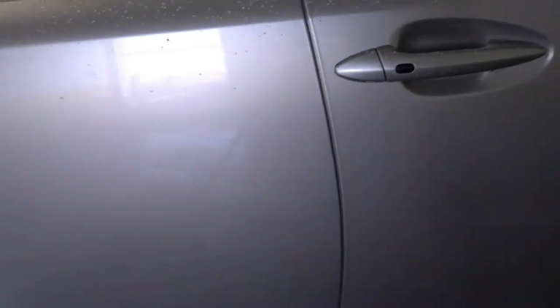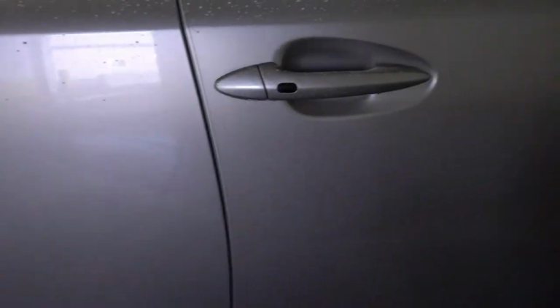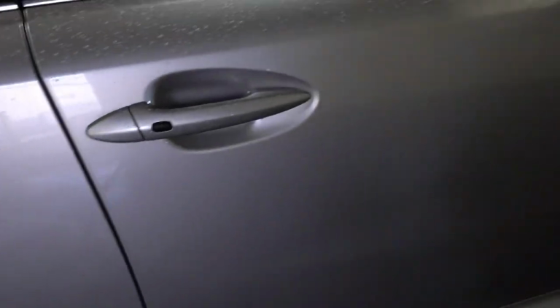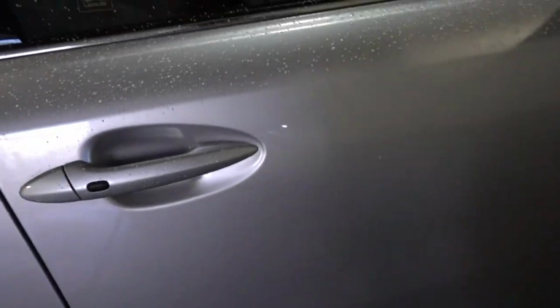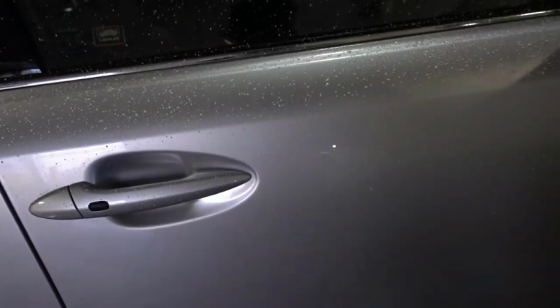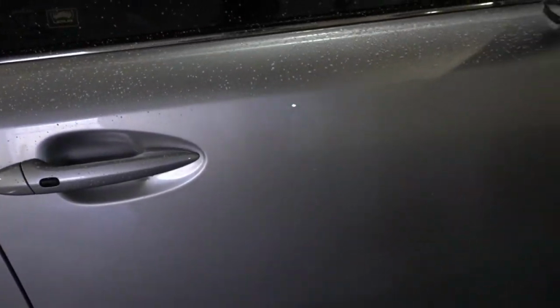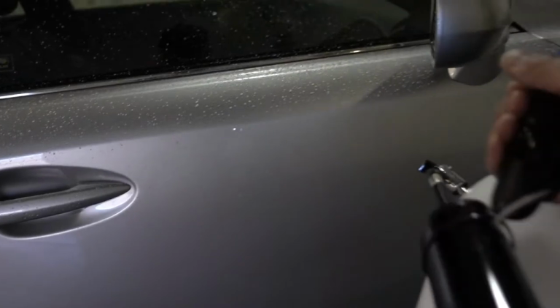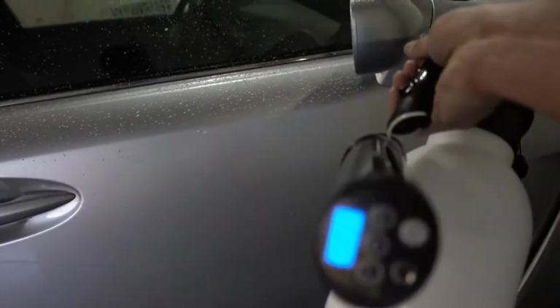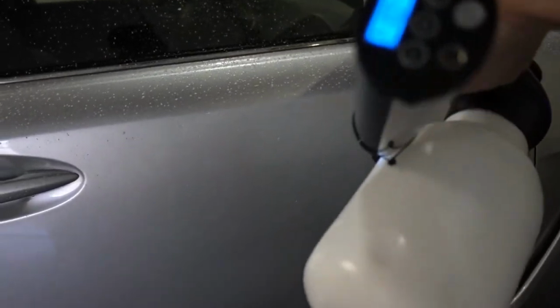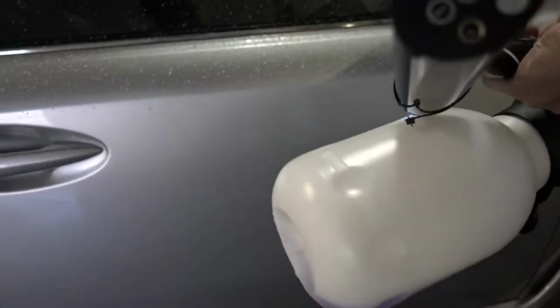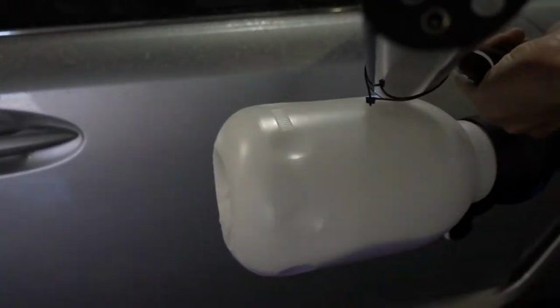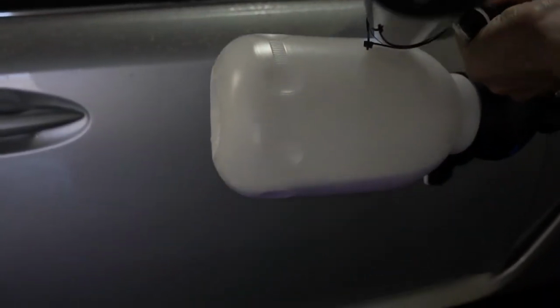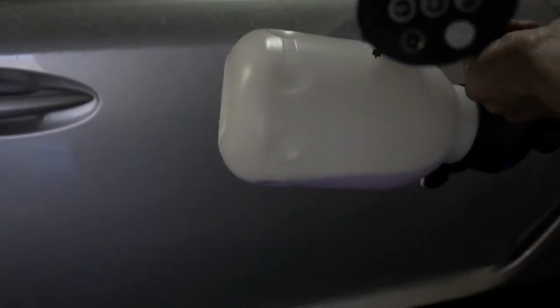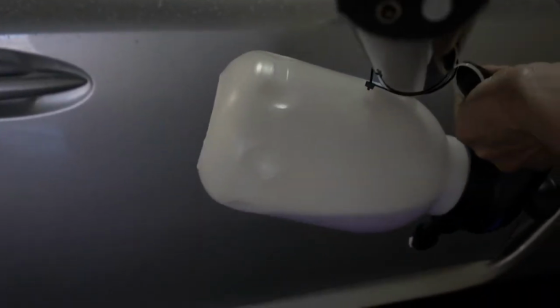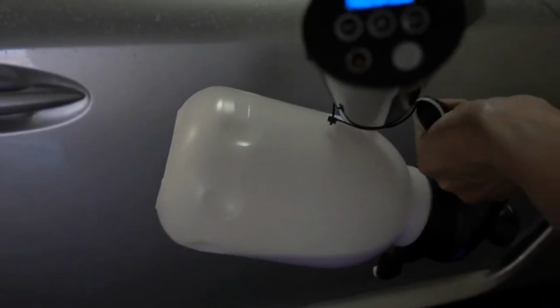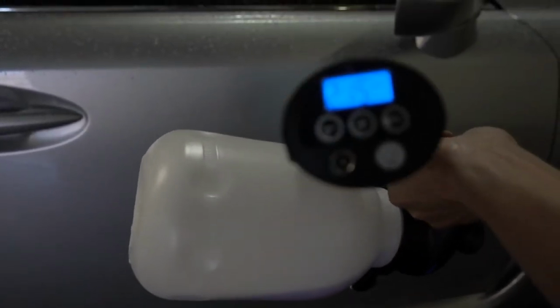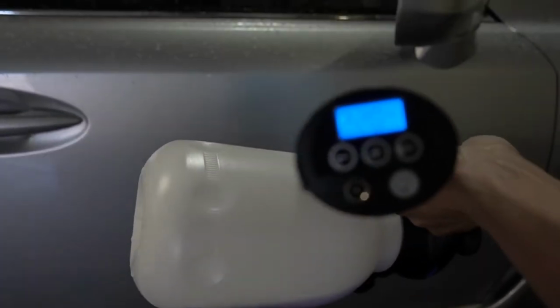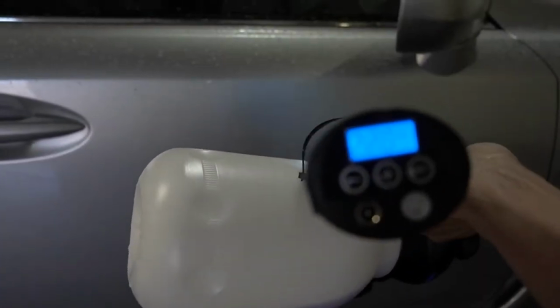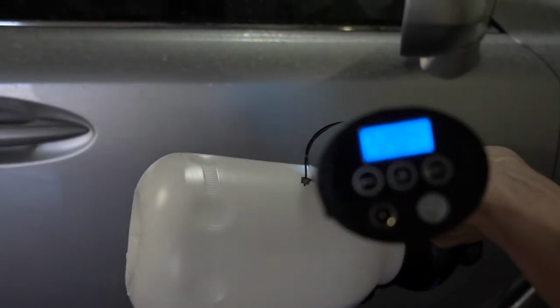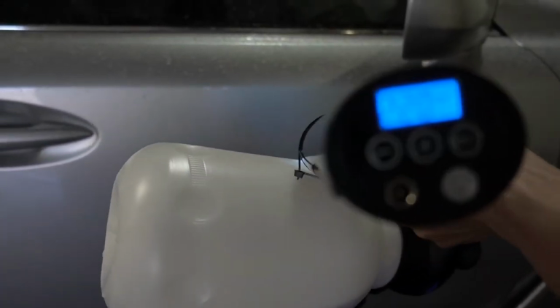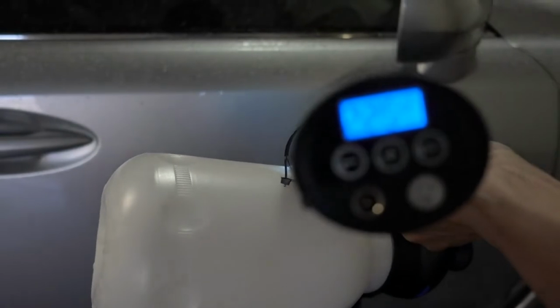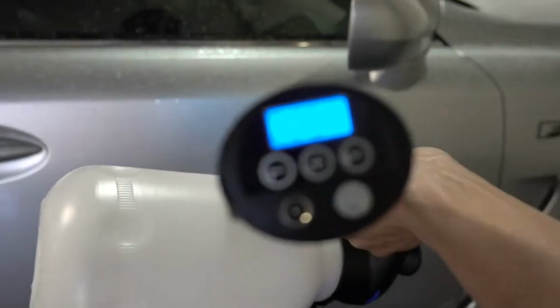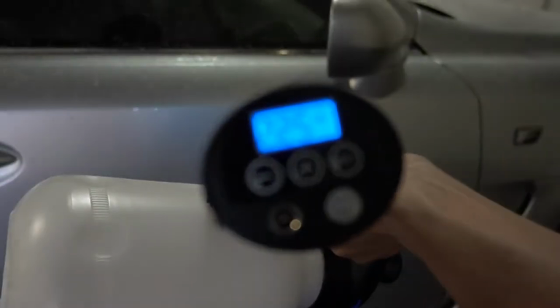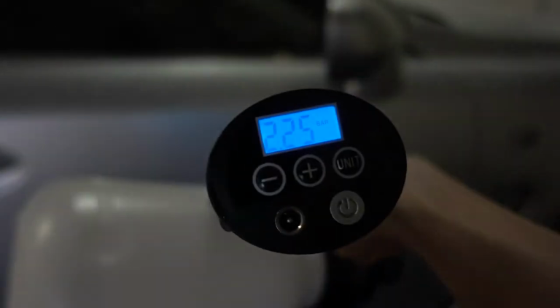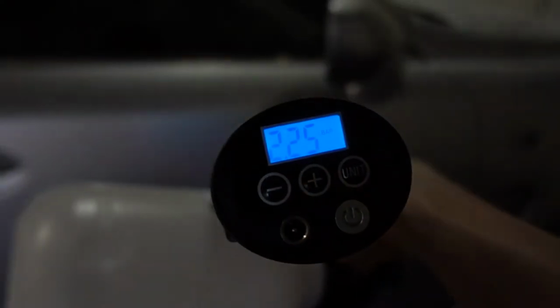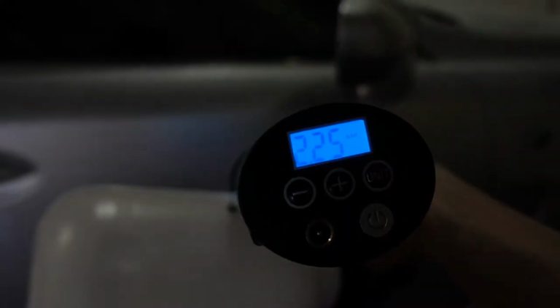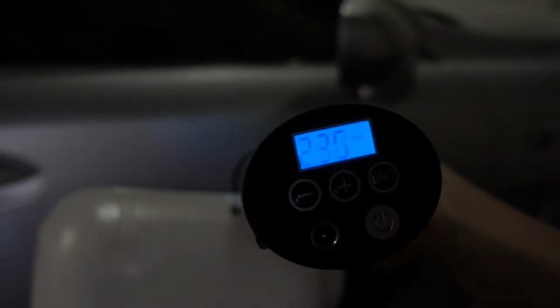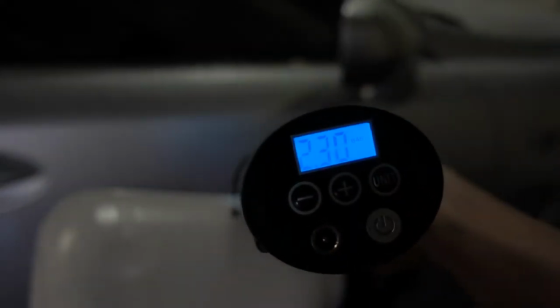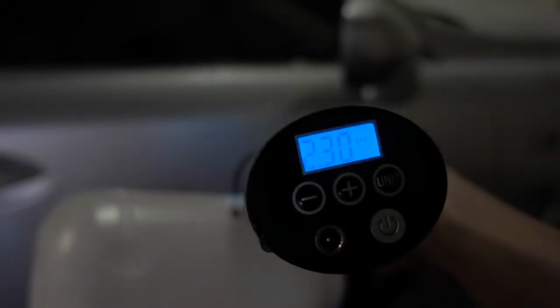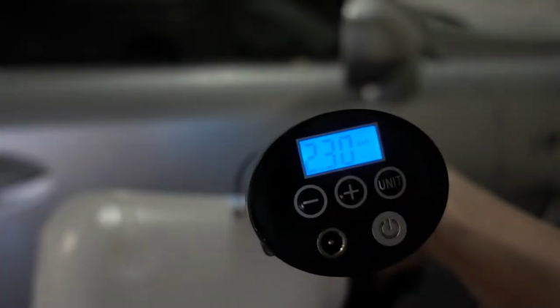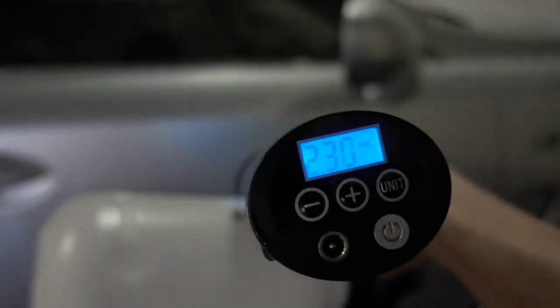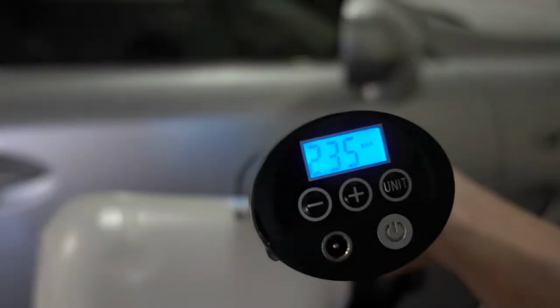Alright guys, let's see how good it sprays here. We've got the pump running. It's not bad — it's going at 2.255 bar.